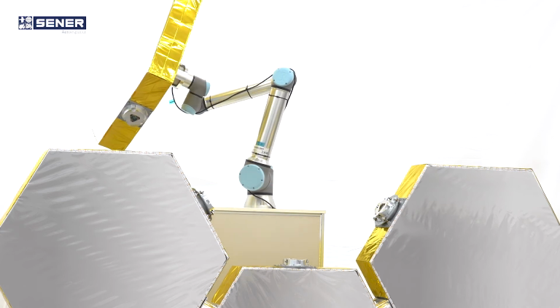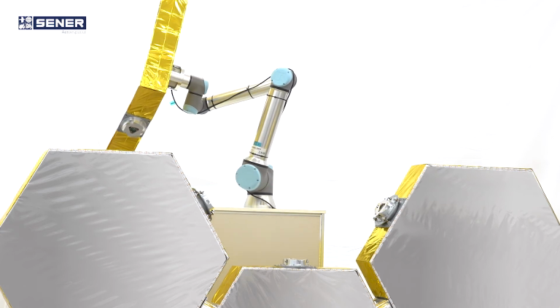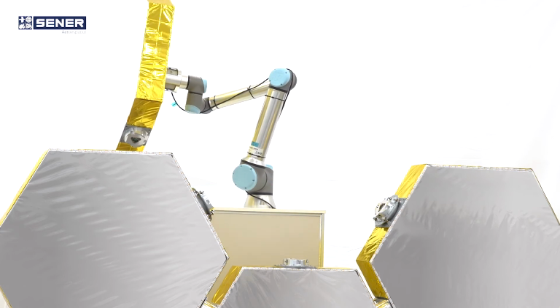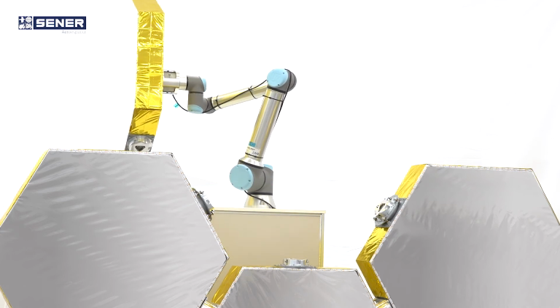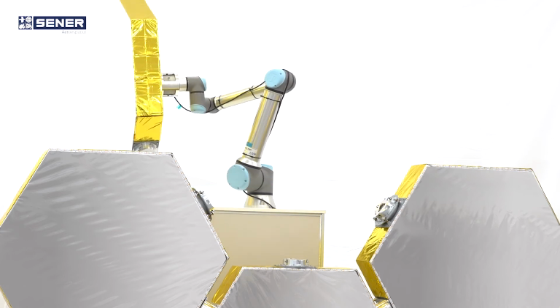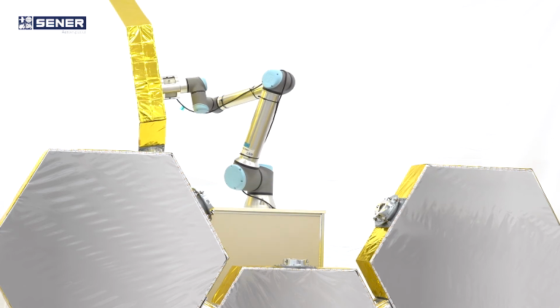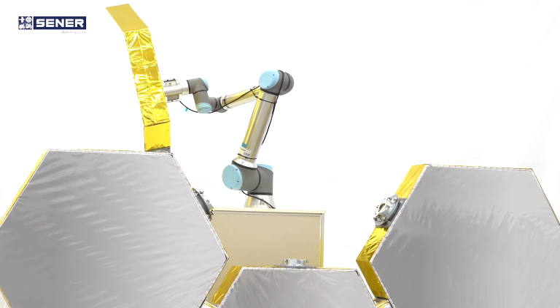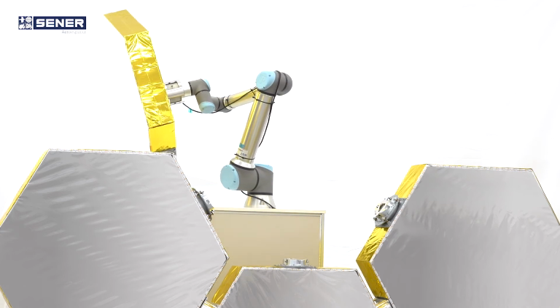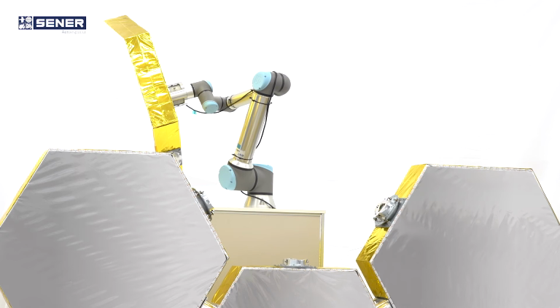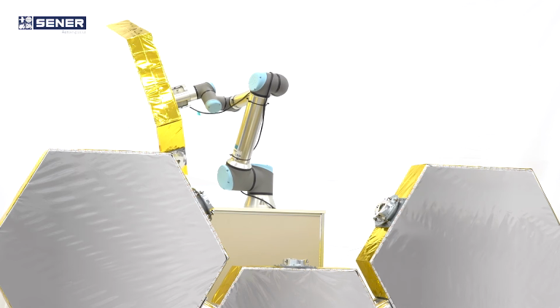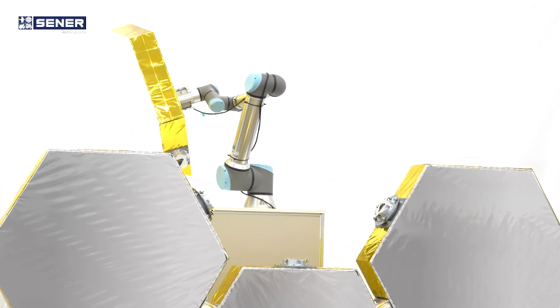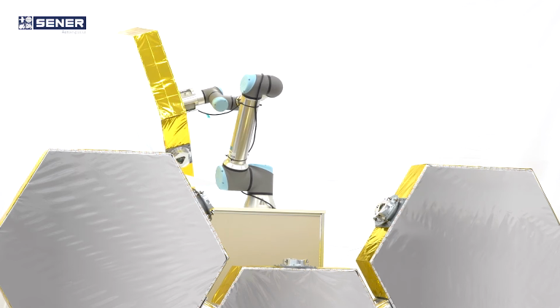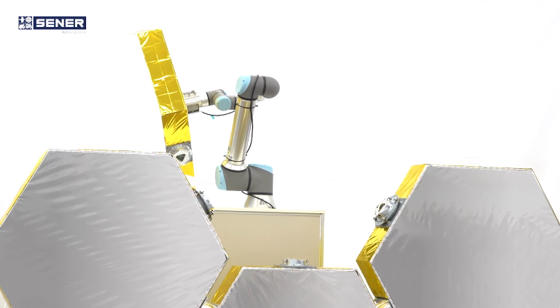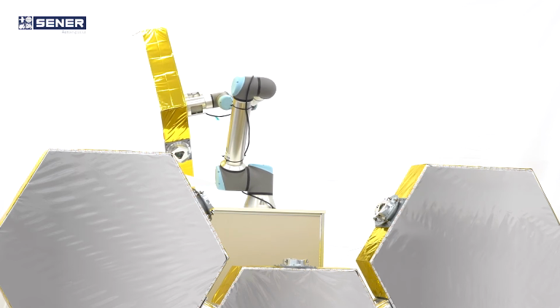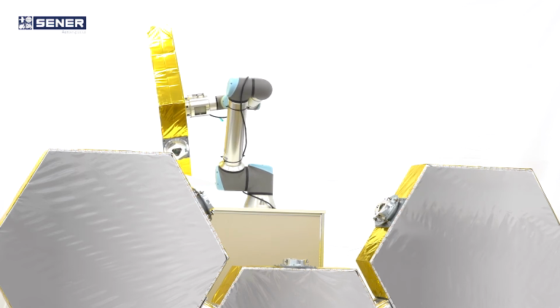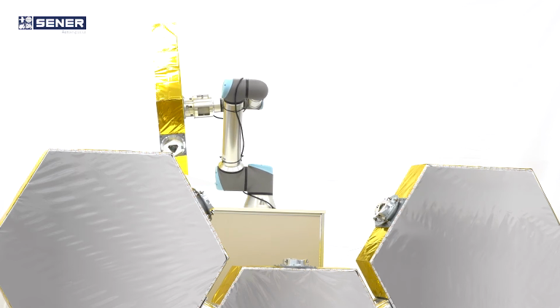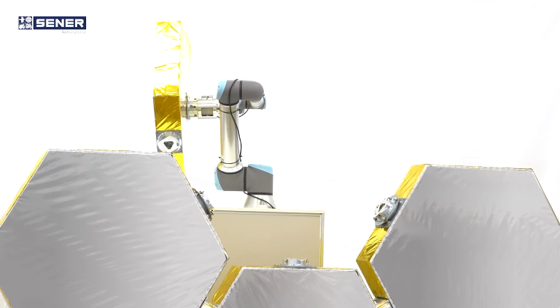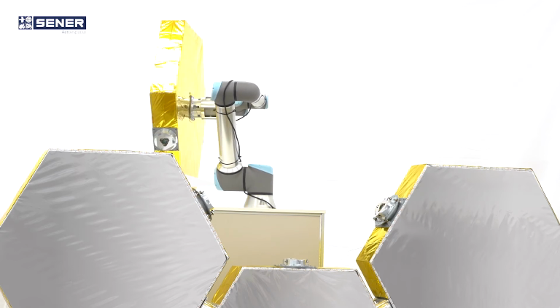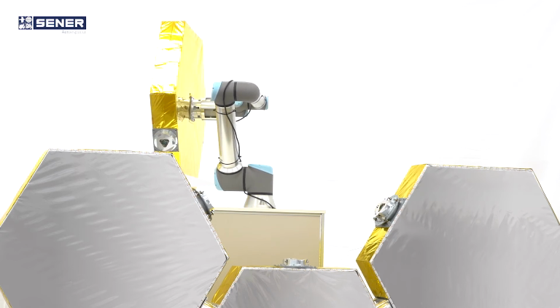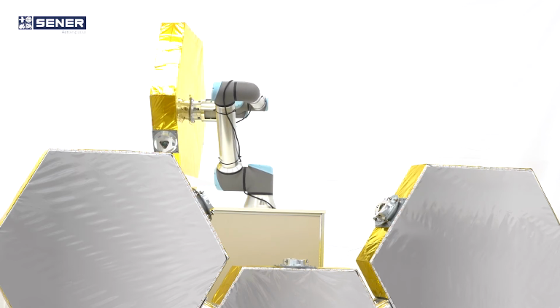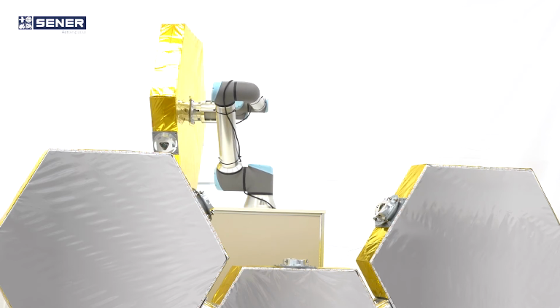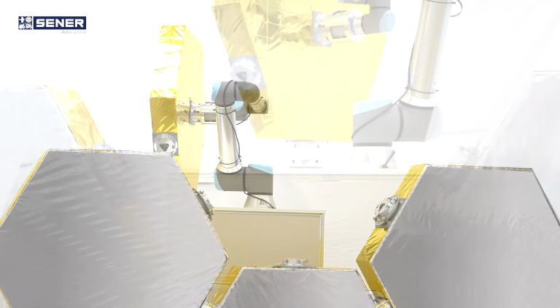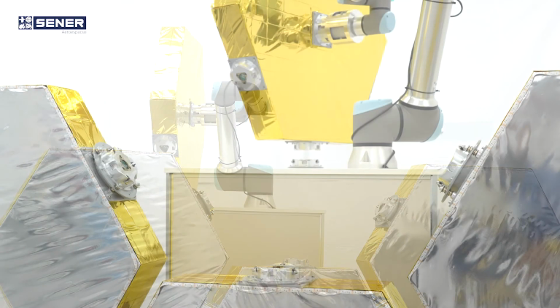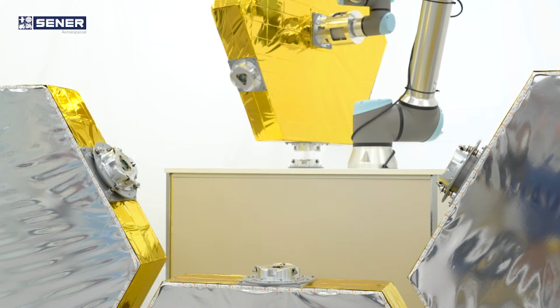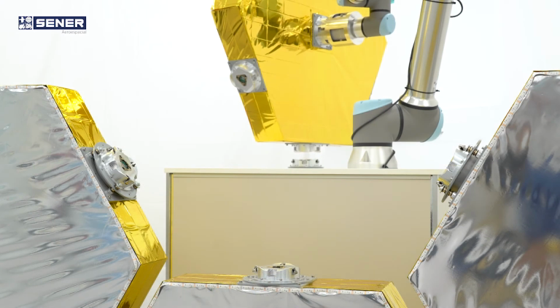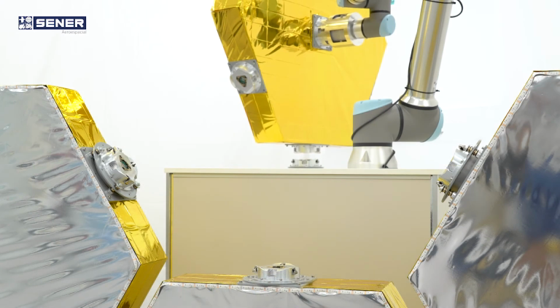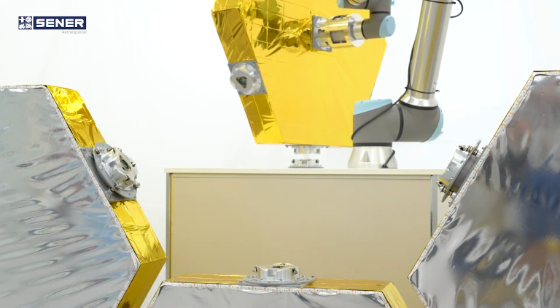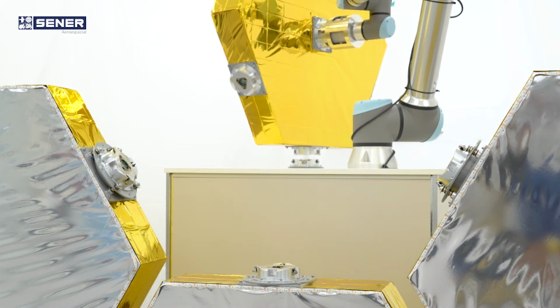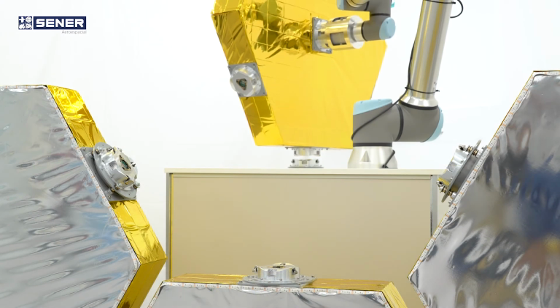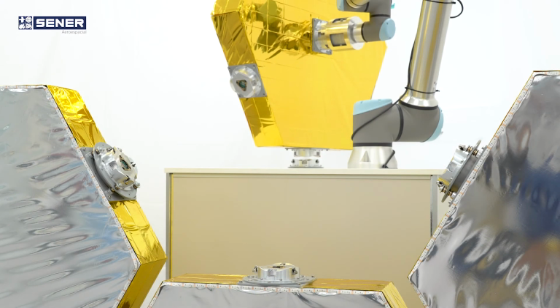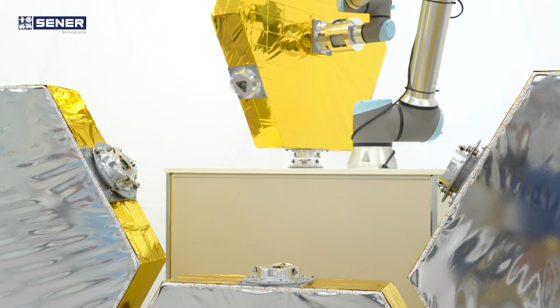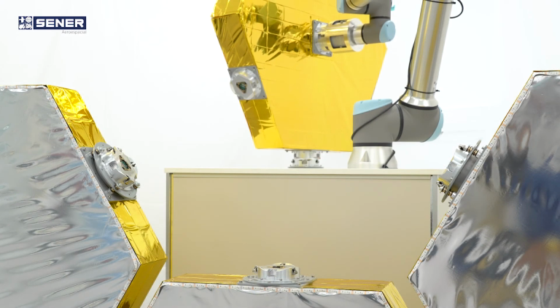As a key building block, C-ROM brings a reliable and standard solution for robotic operations, becoming the future European space robotic connector for space missions.